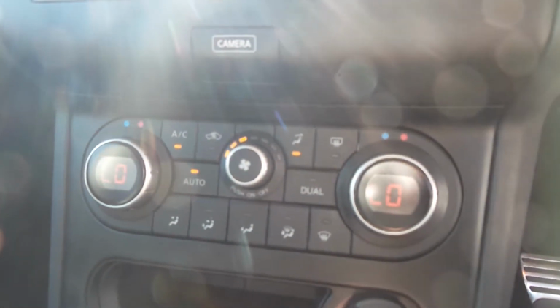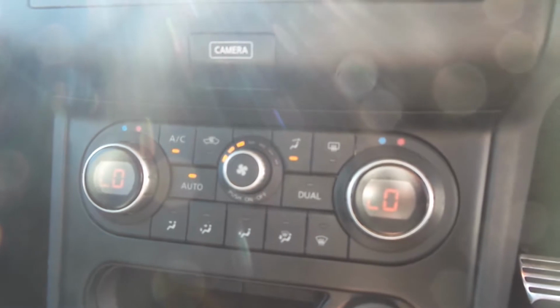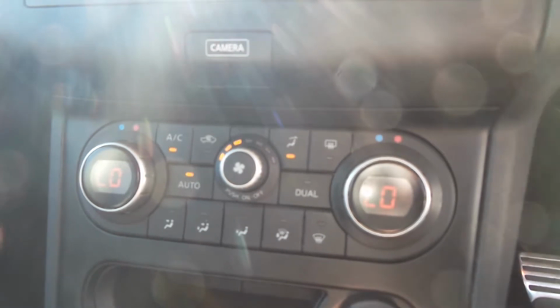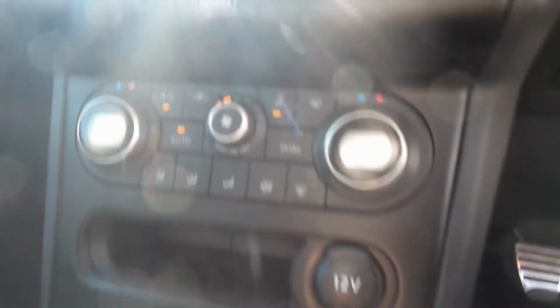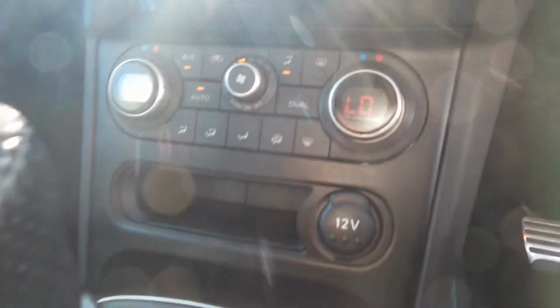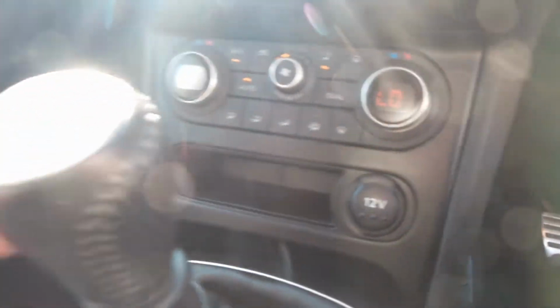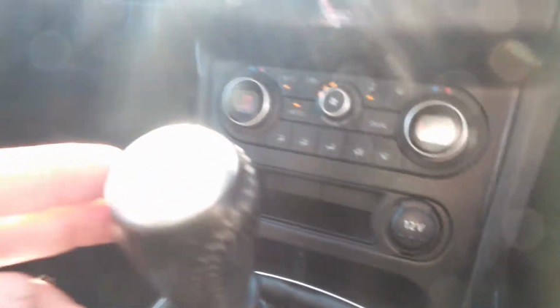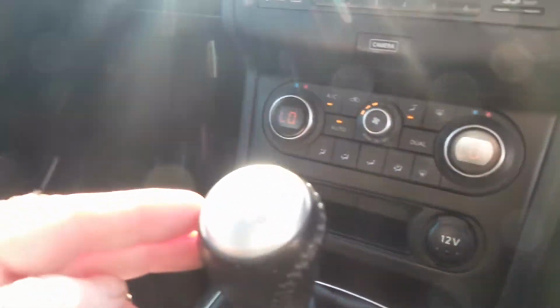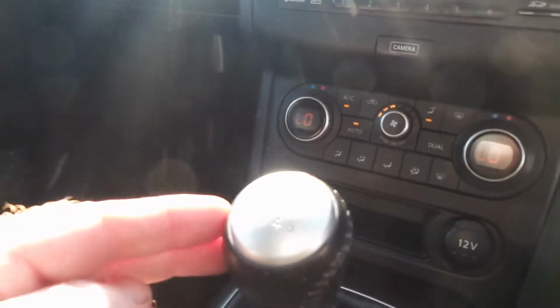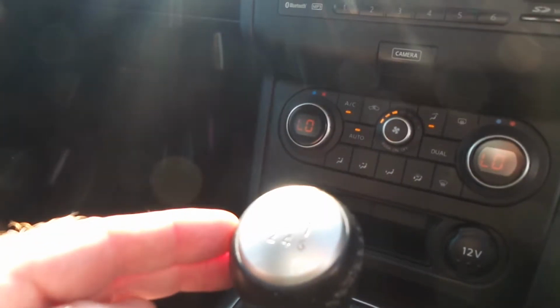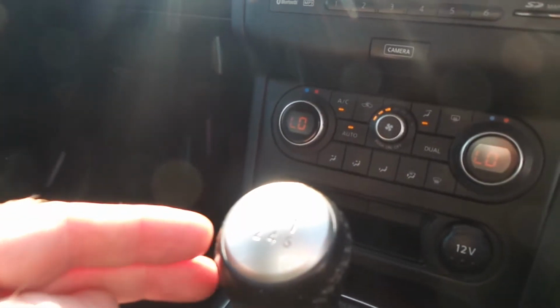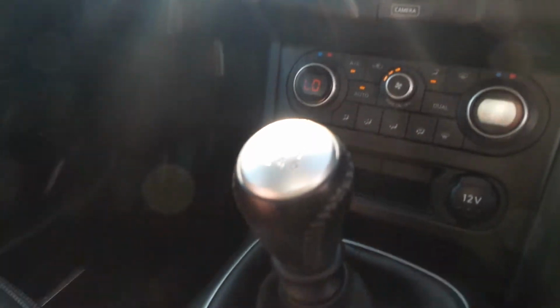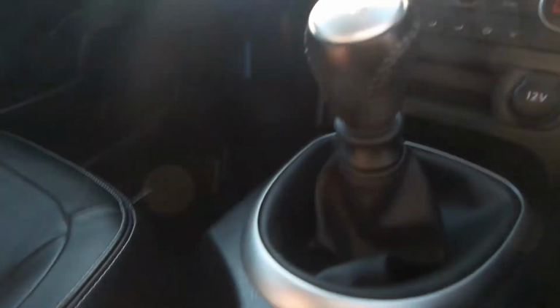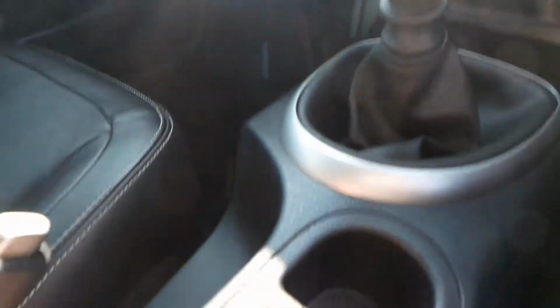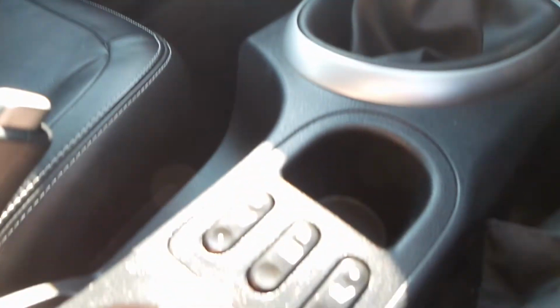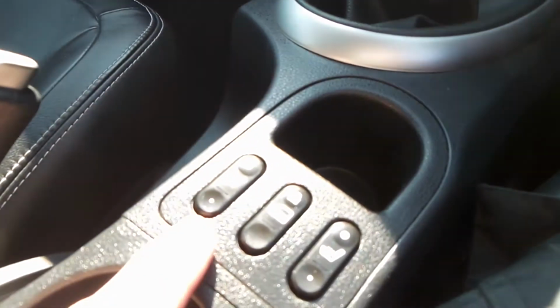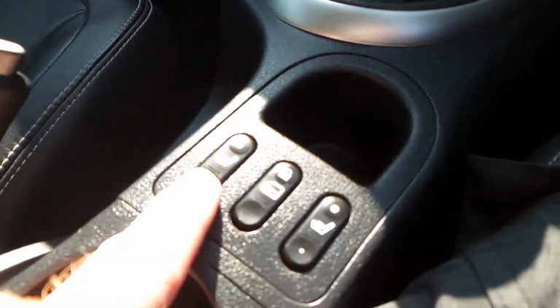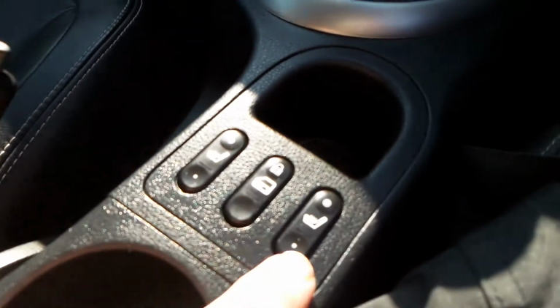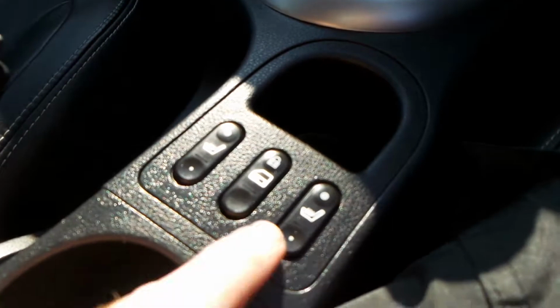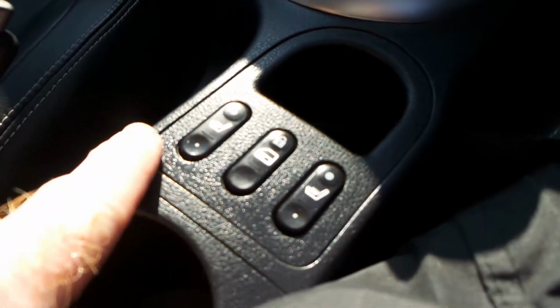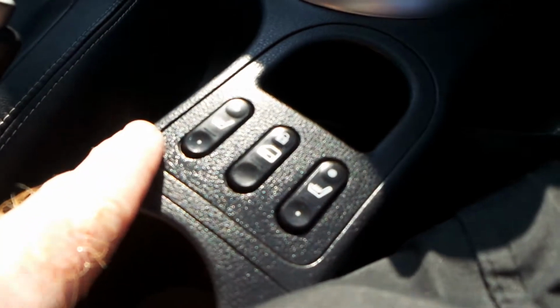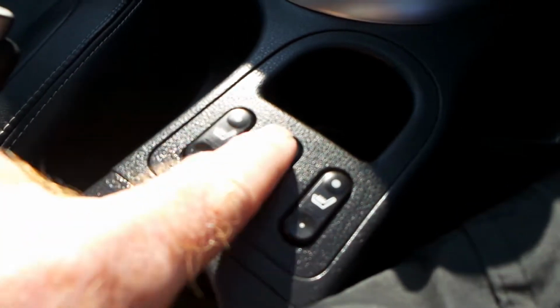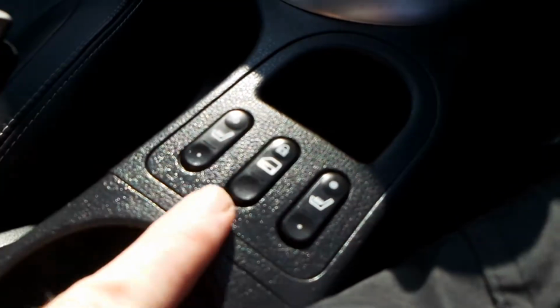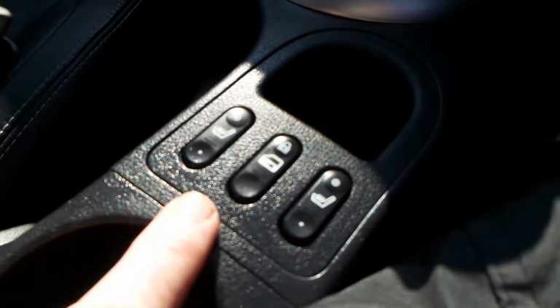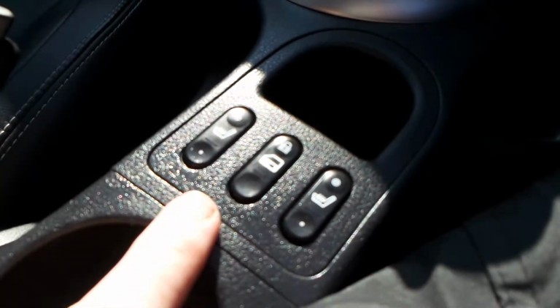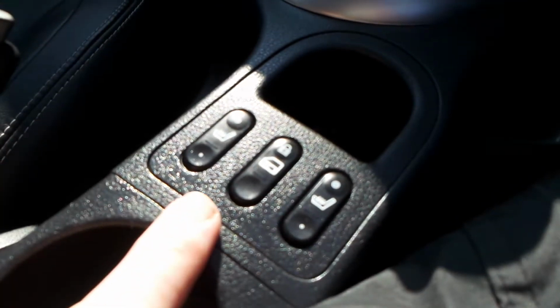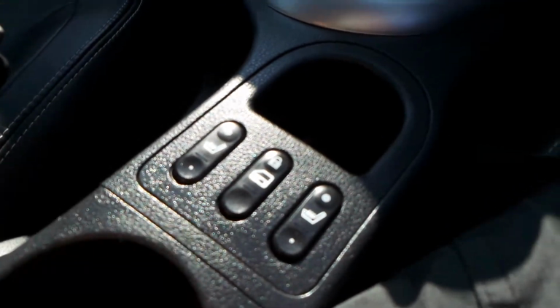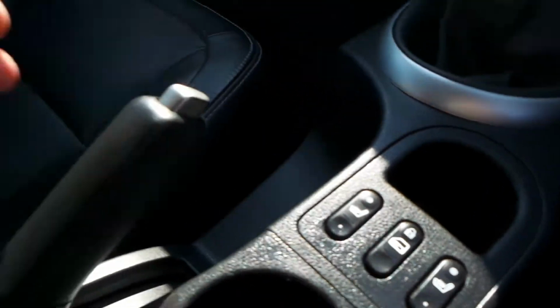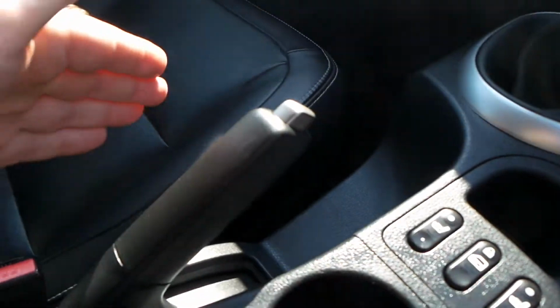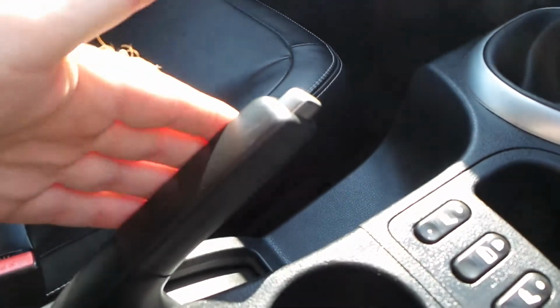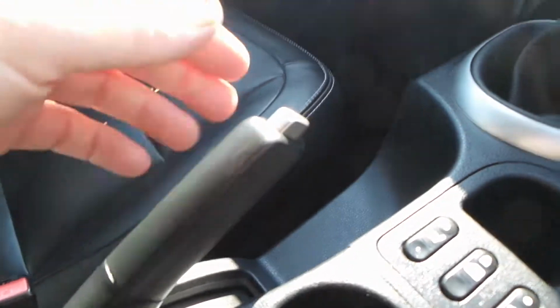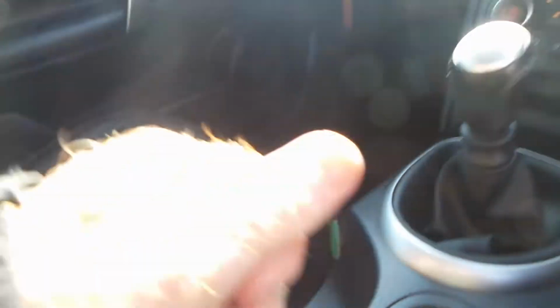Dual zone climate control. Six speed manual gearbox. Heated leather seats on the front and also your central locking command, and a manual handbrake.